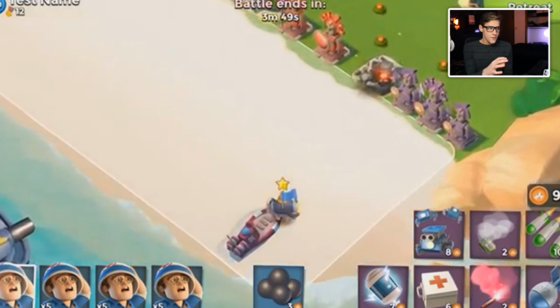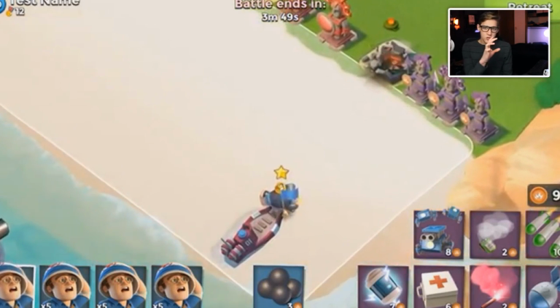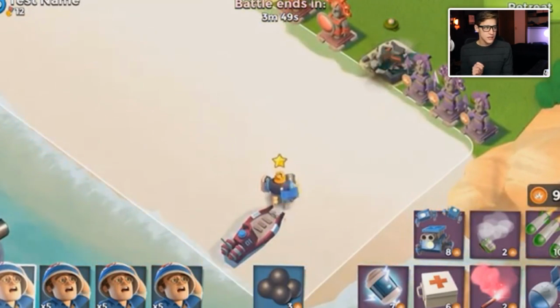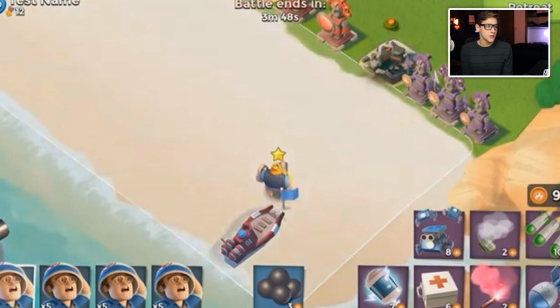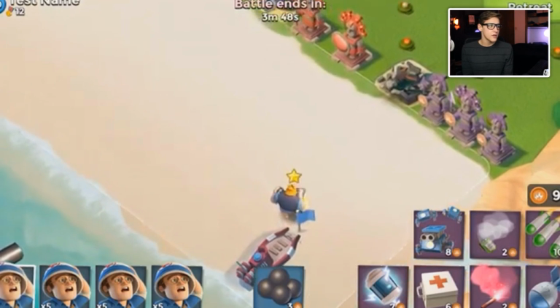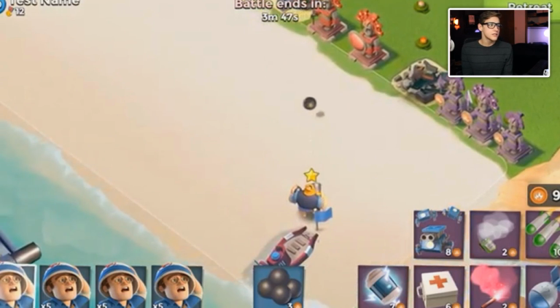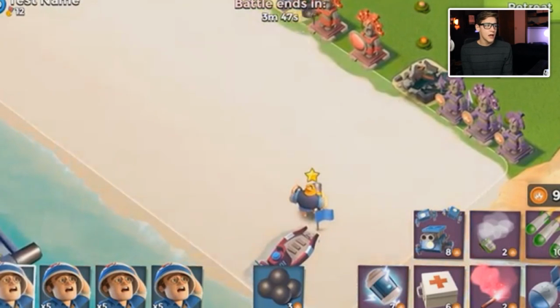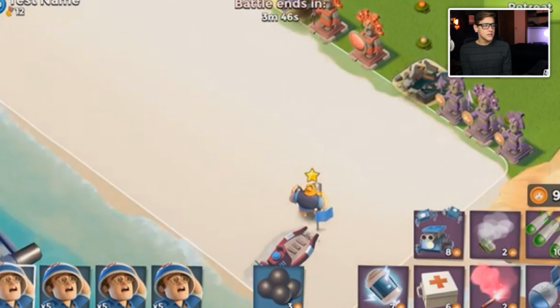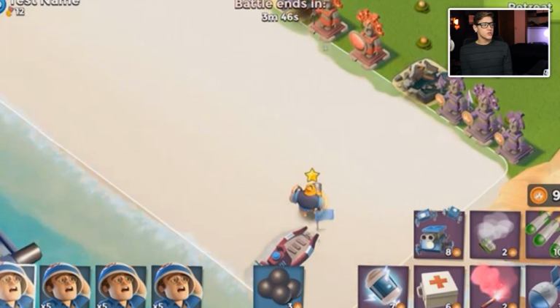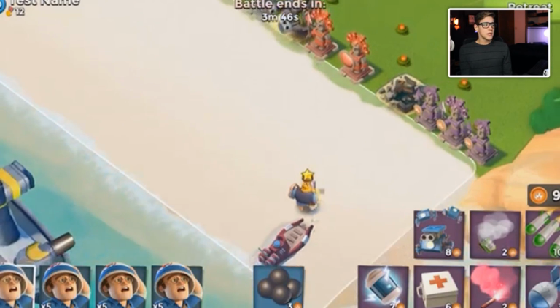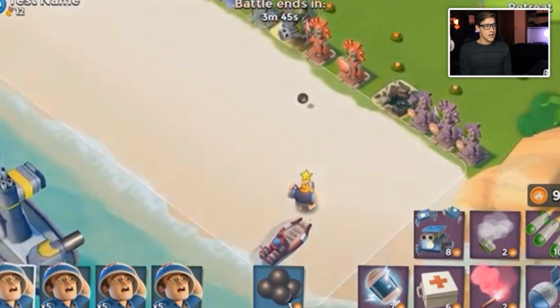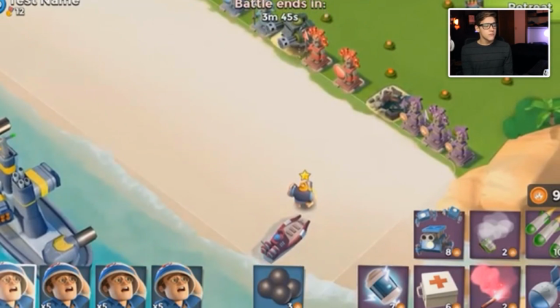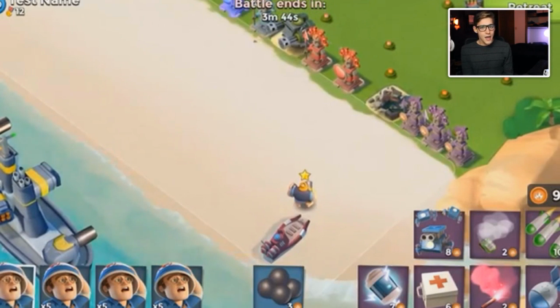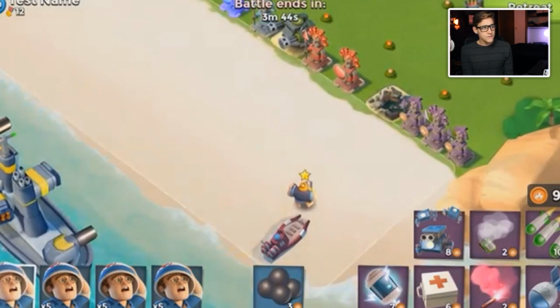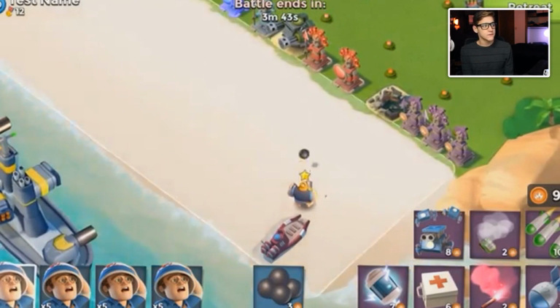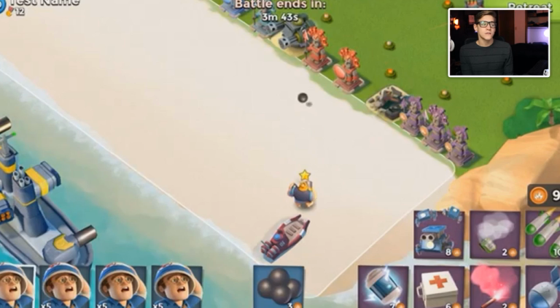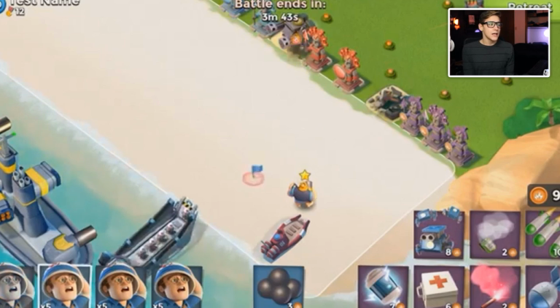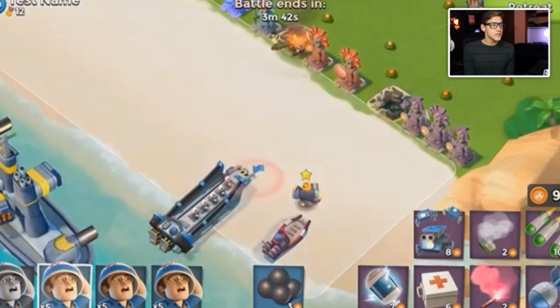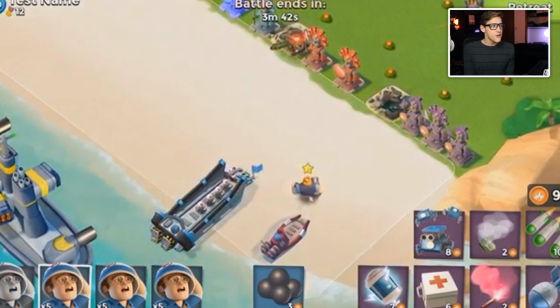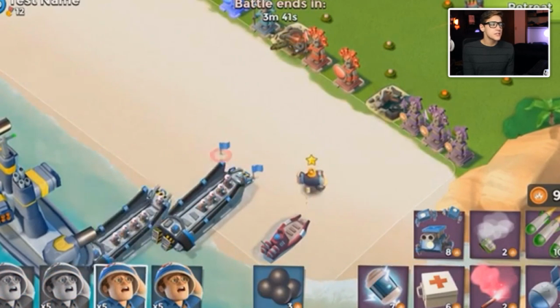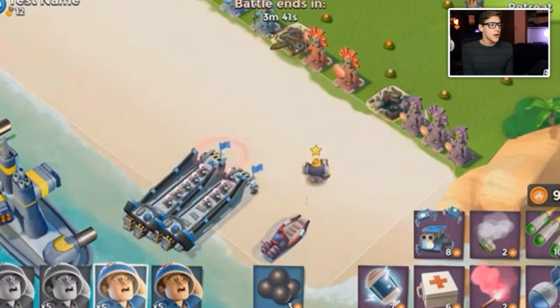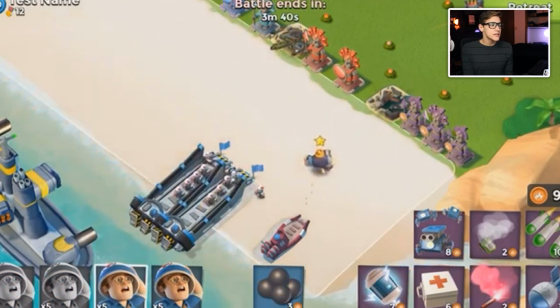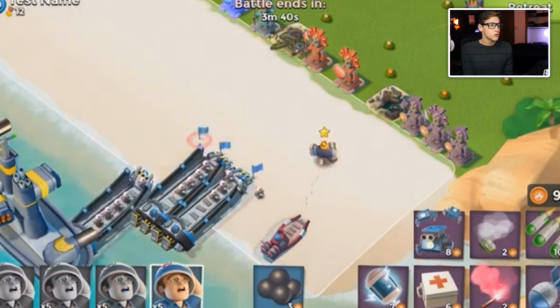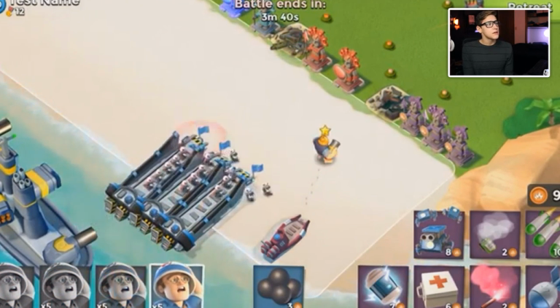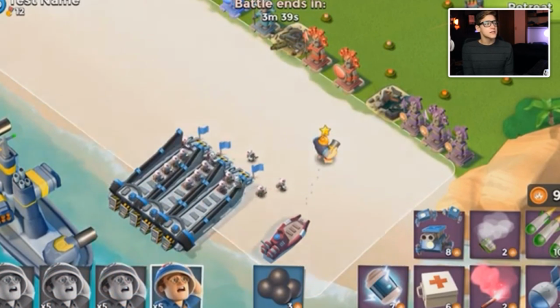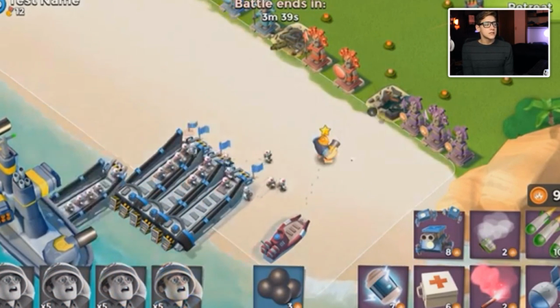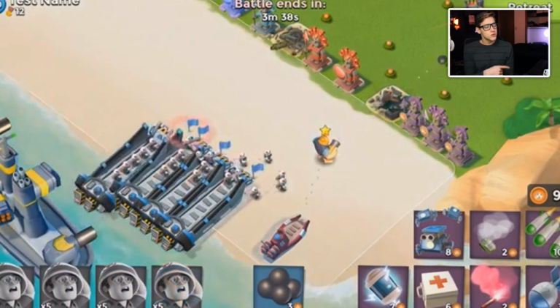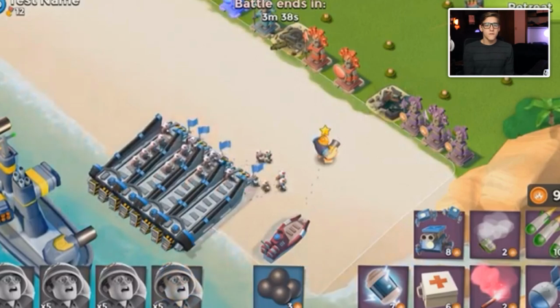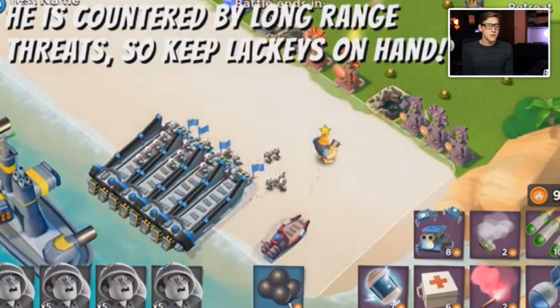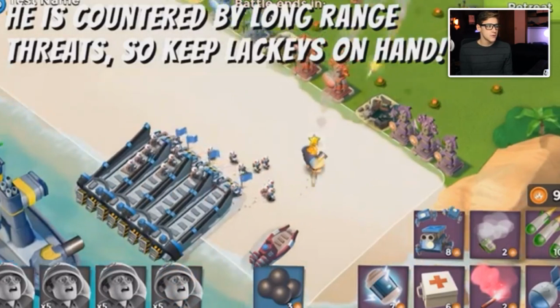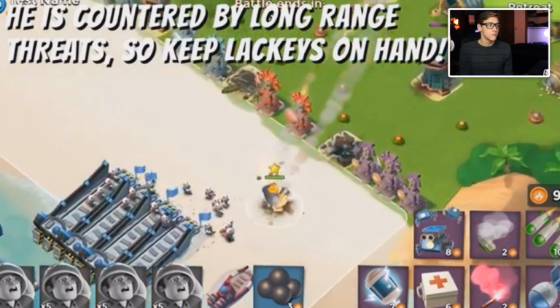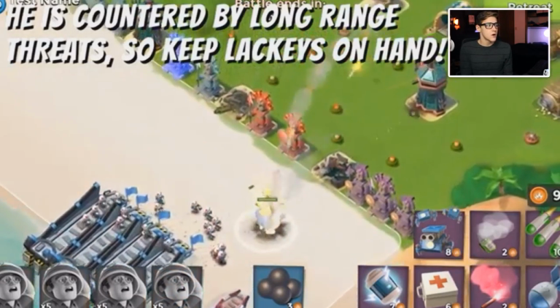They have words basically explaining what he does, and you can see that he shoots cannonballs at defensive towers. He walks fairly slow, but I'd say still pretty fast. He has a little star above his head because he's a new Boom Beach hero.